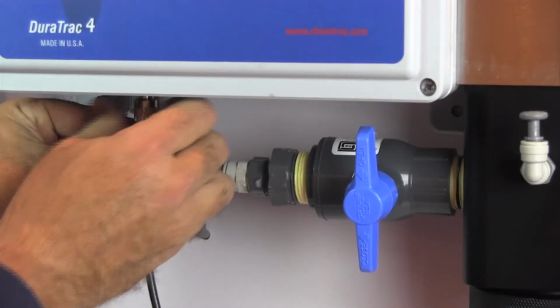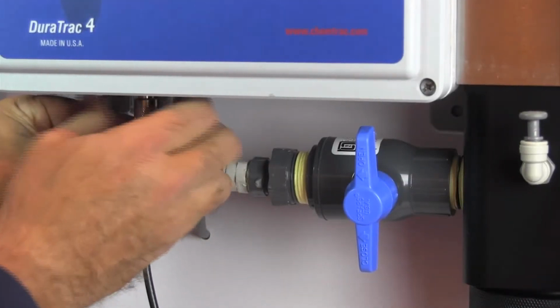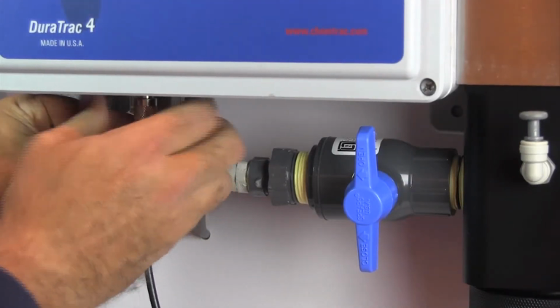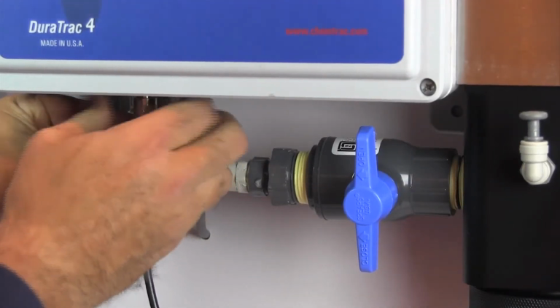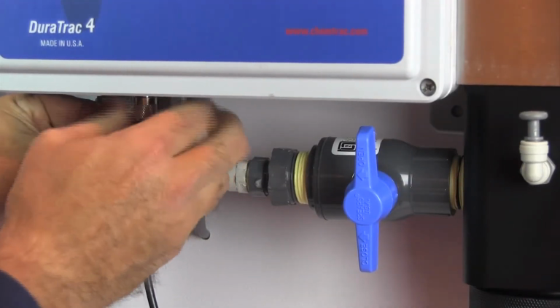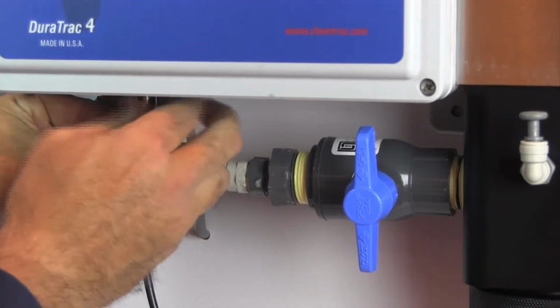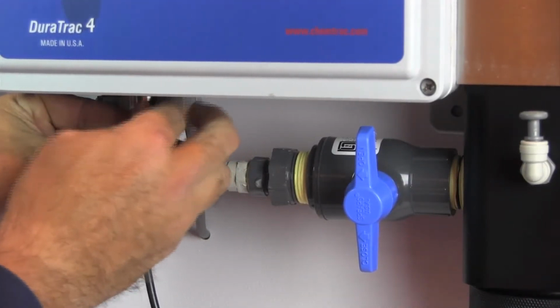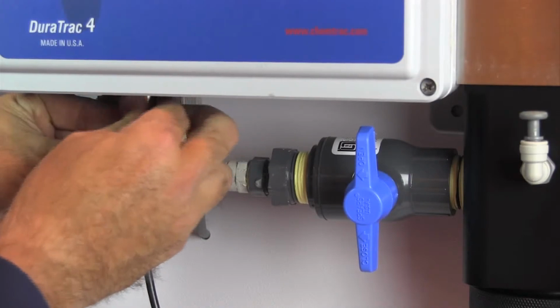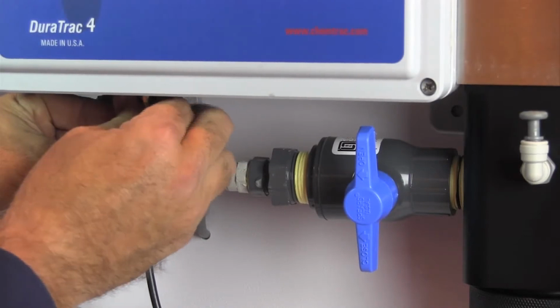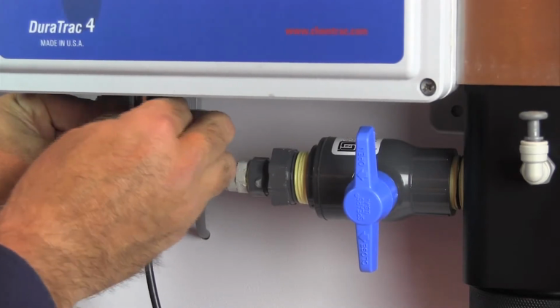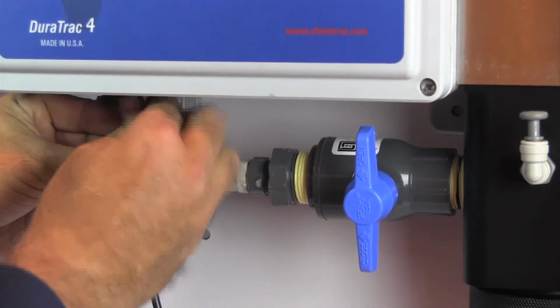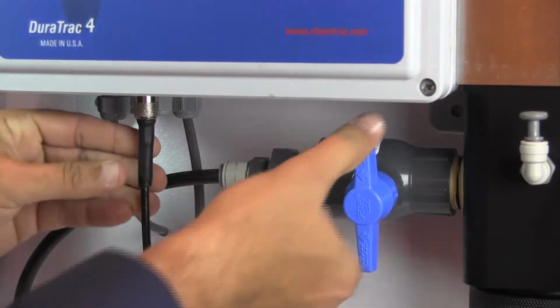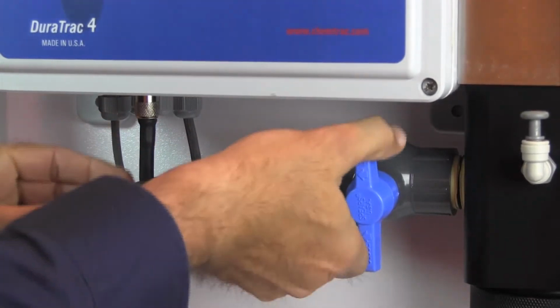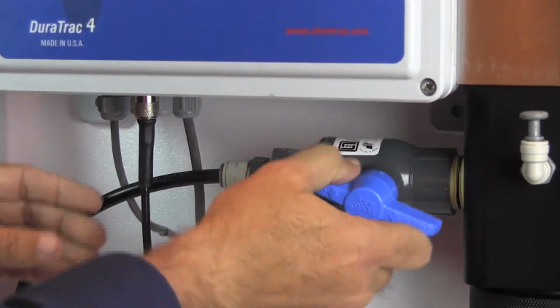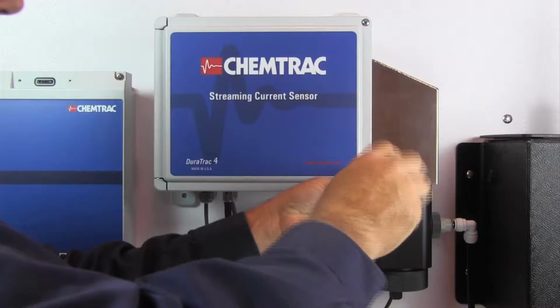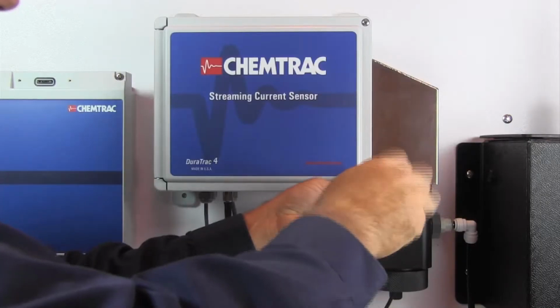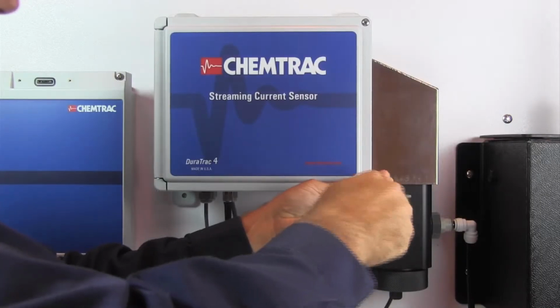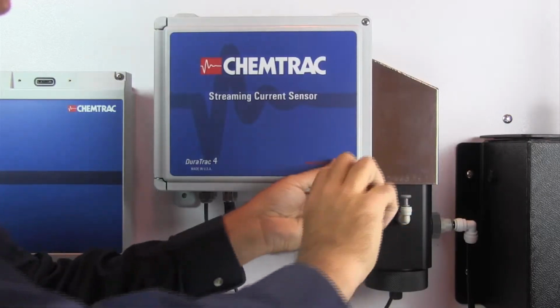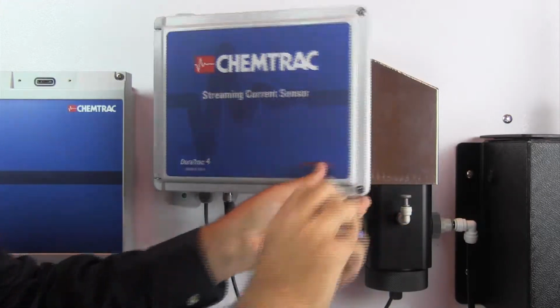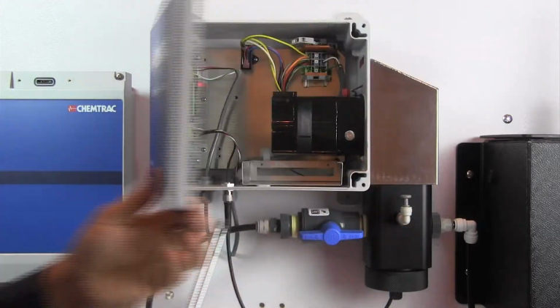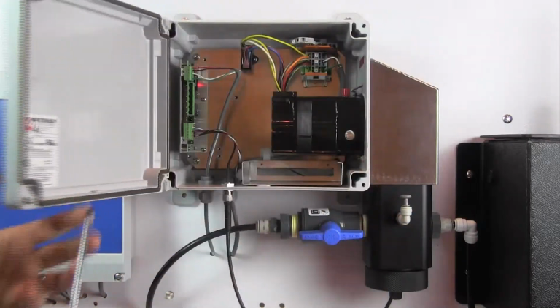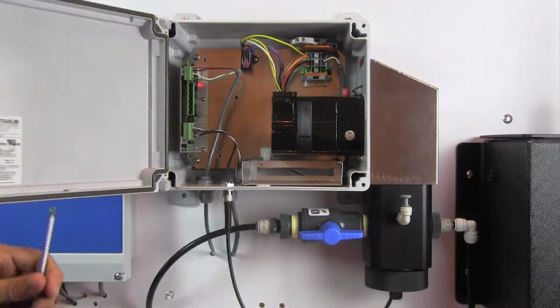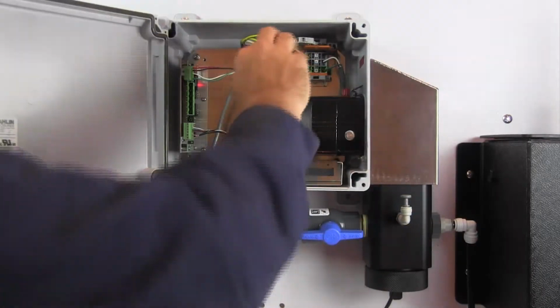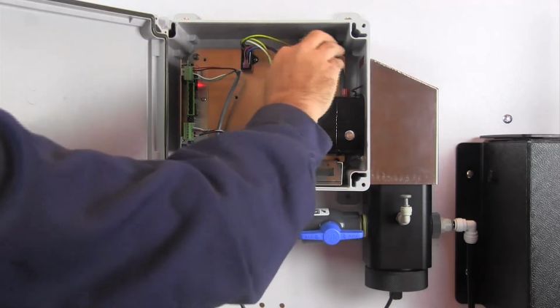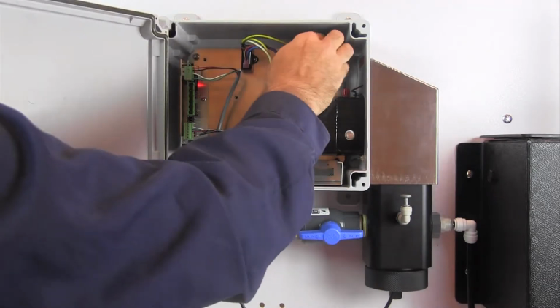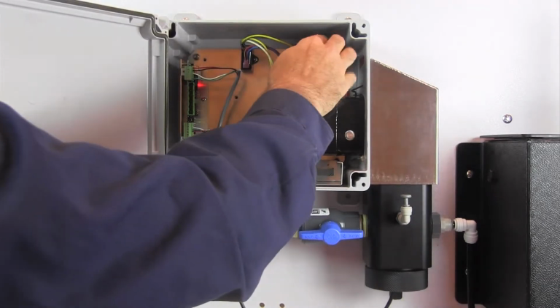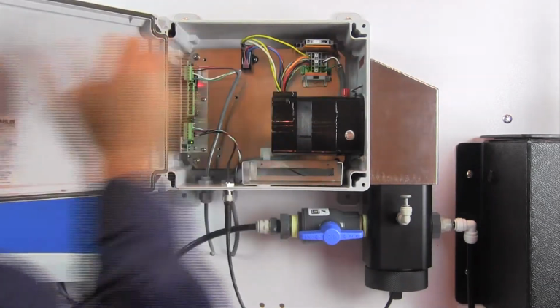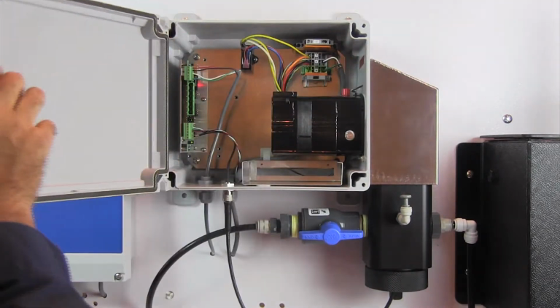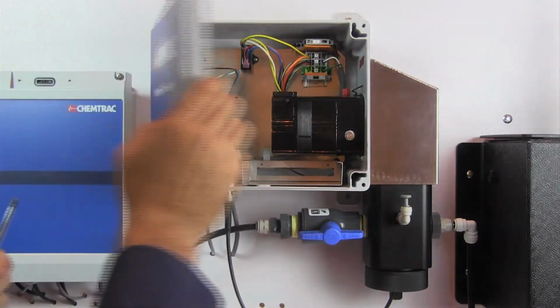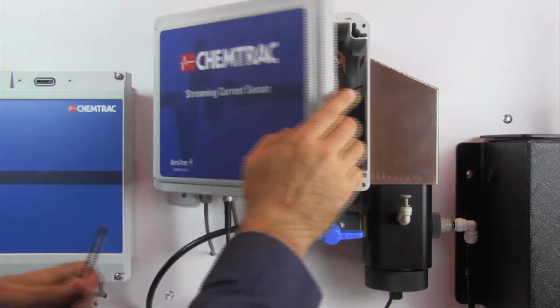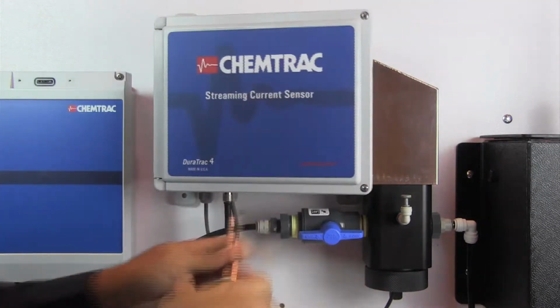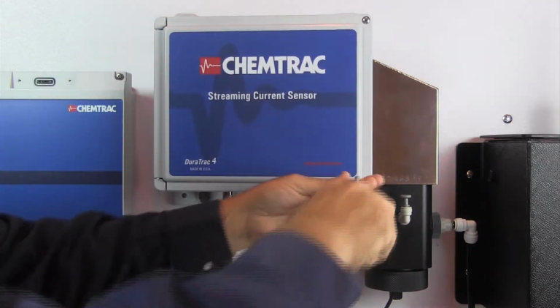Connect the probe cable and reestablish the sample flow. Repower the unit and the sensor will be back online.